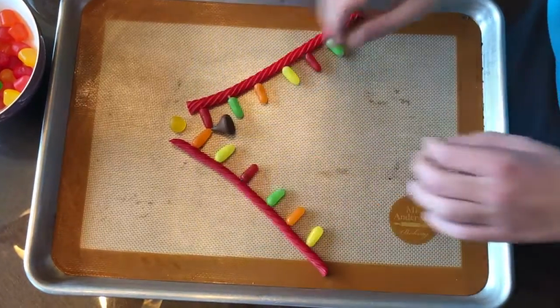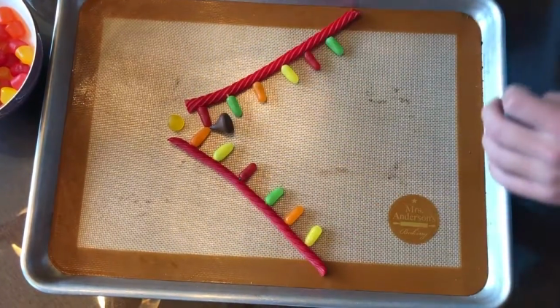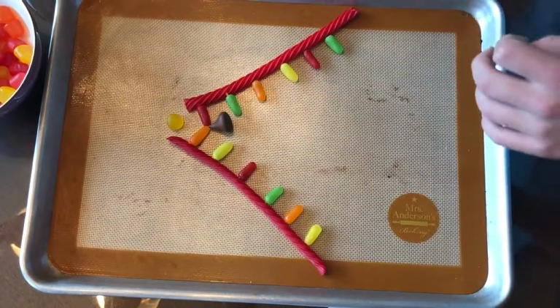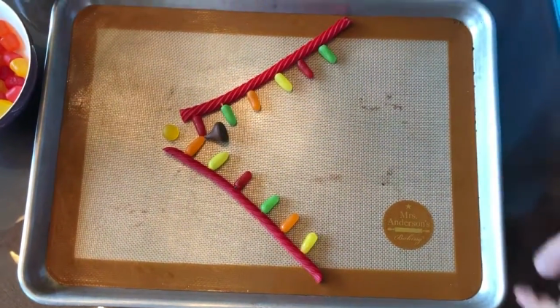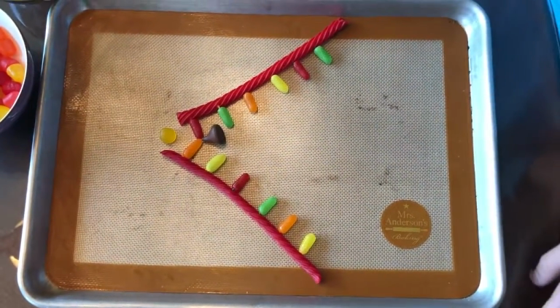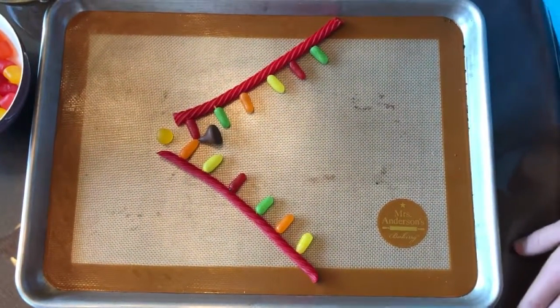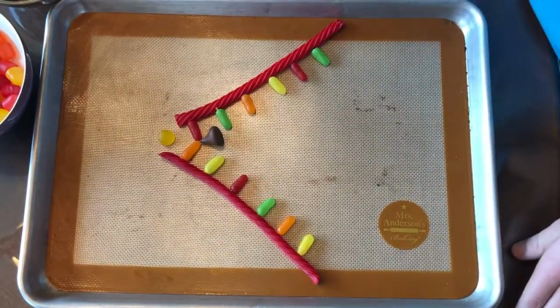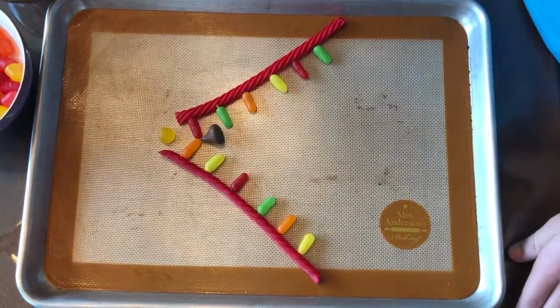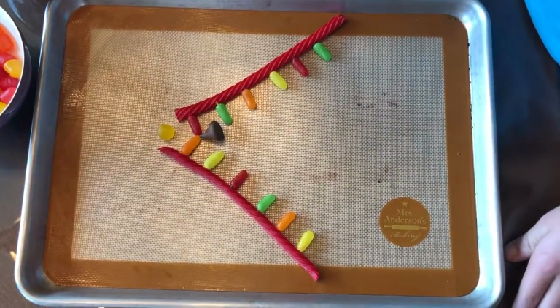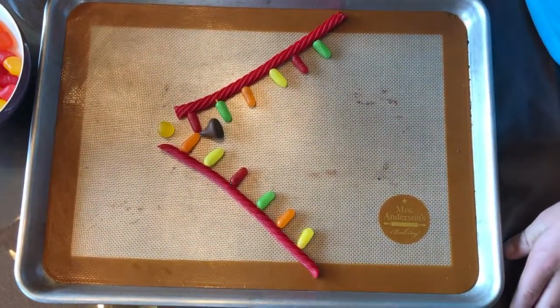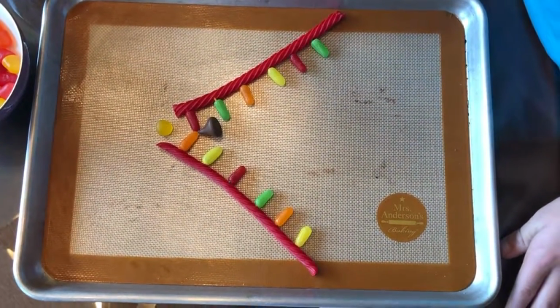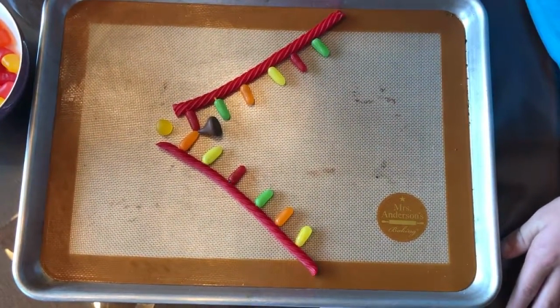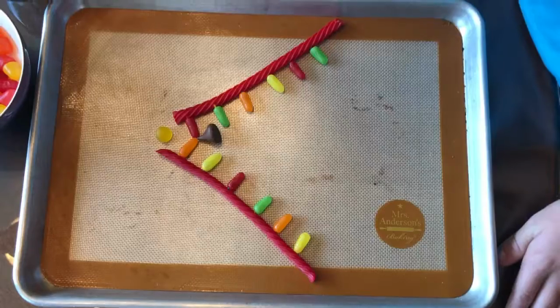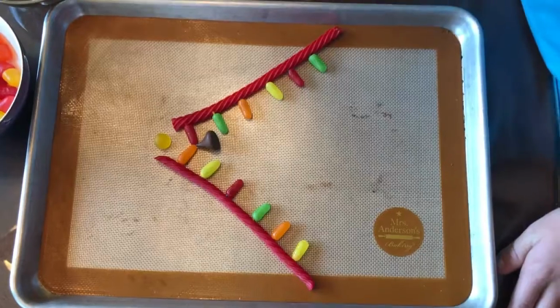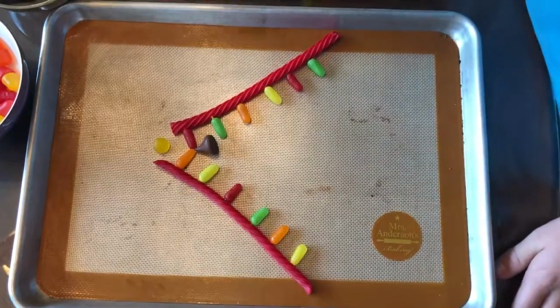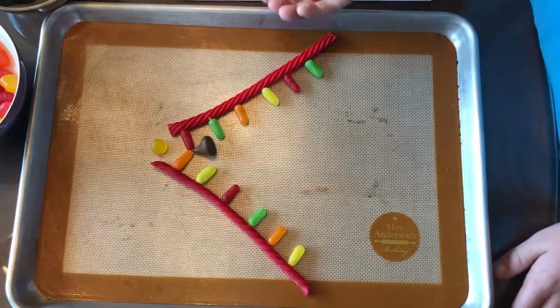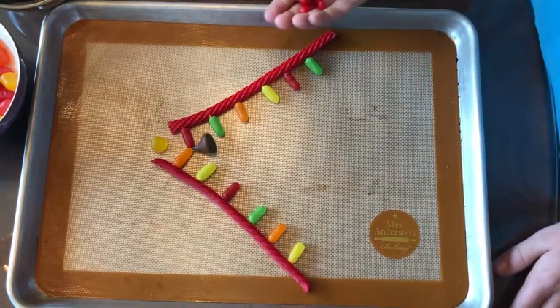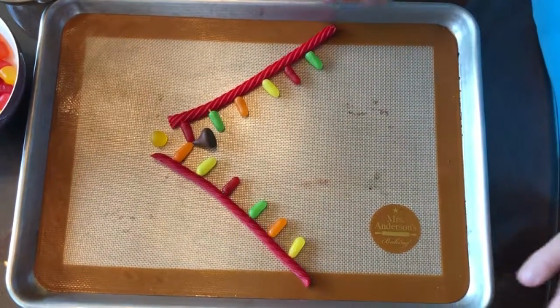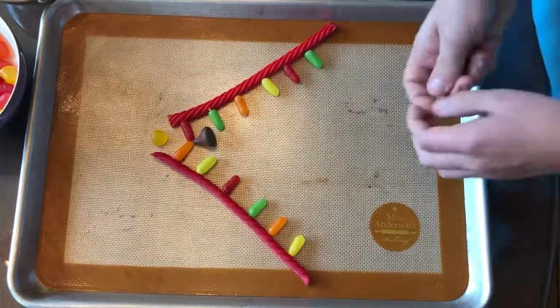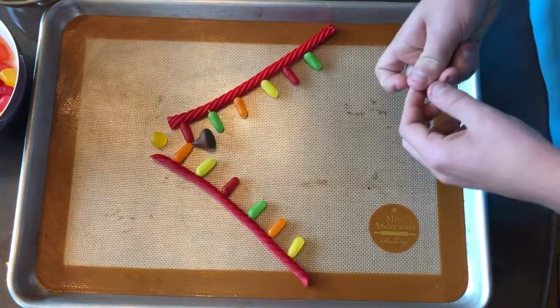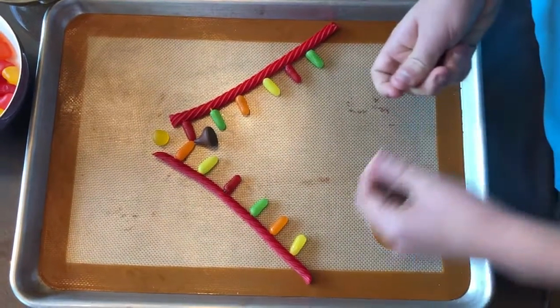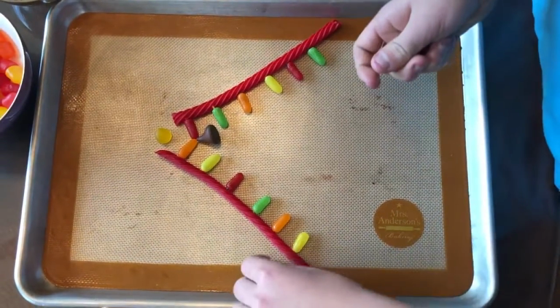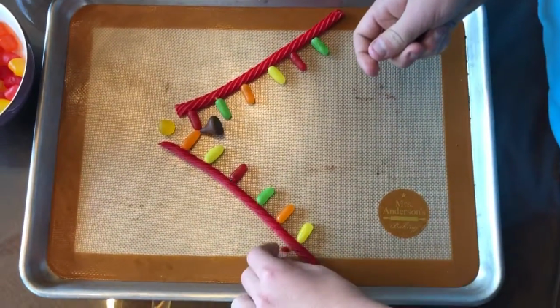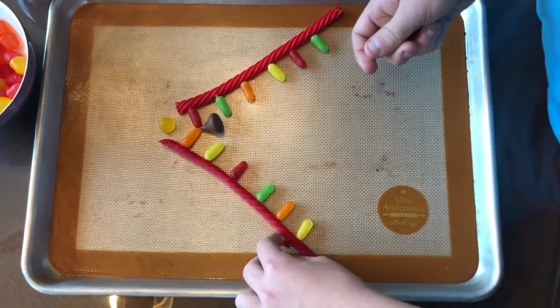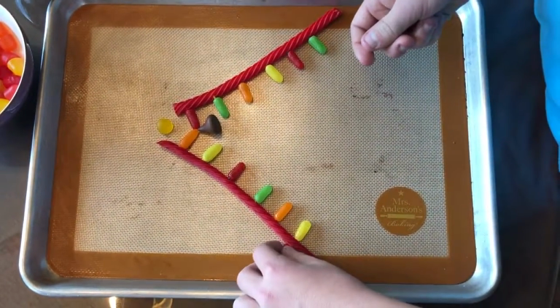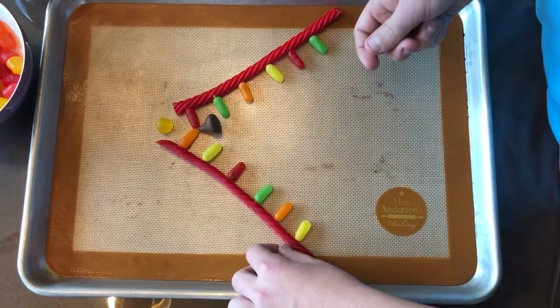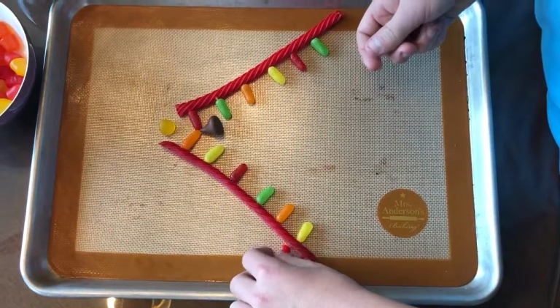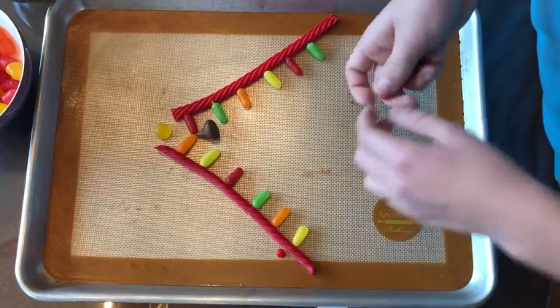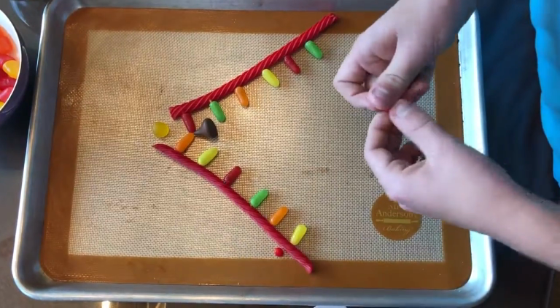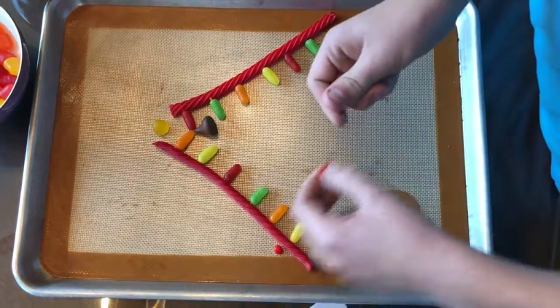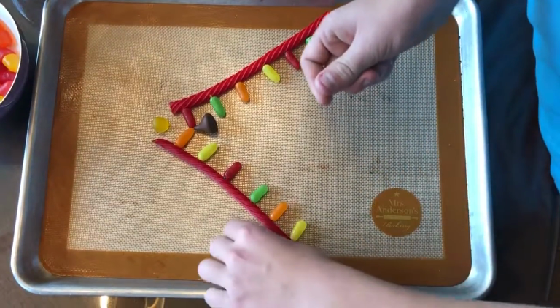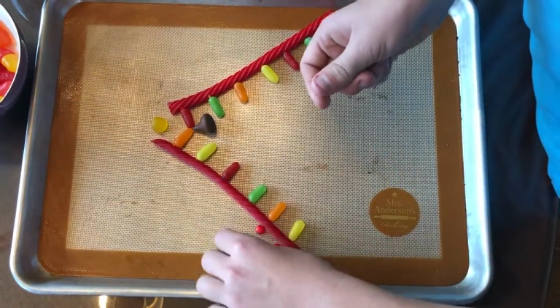And then step three, the single-stranded binding proteins keep the strands separate from one another.